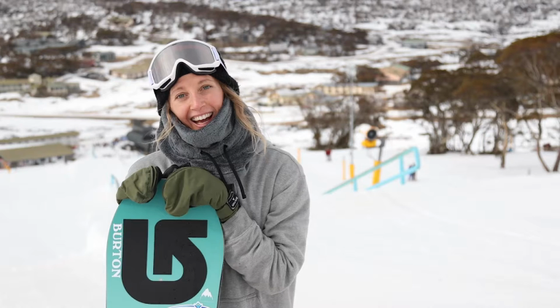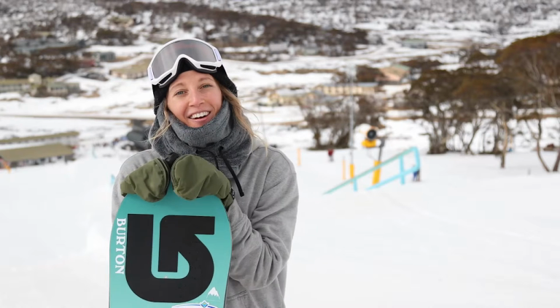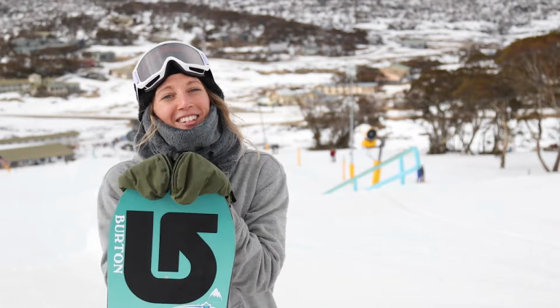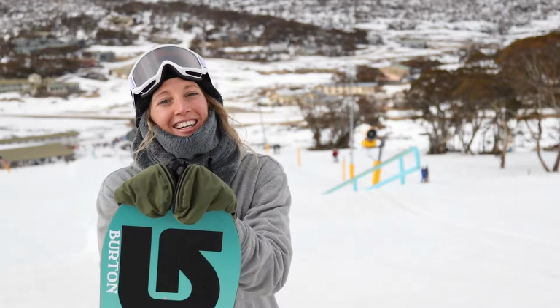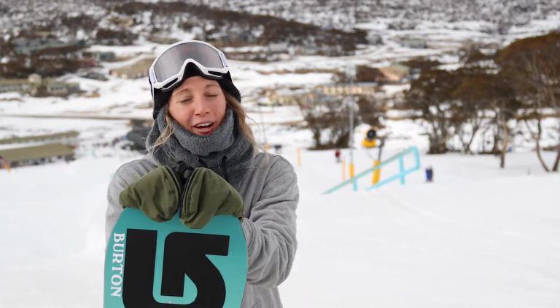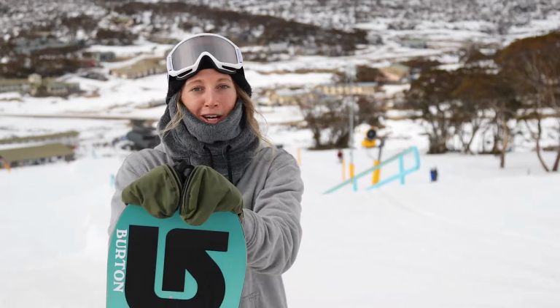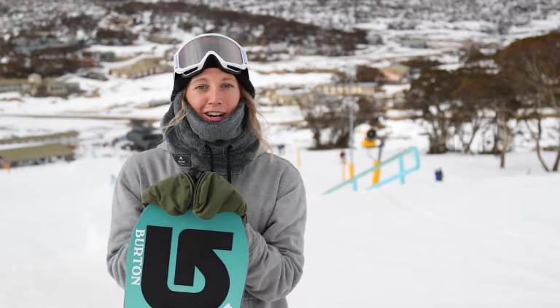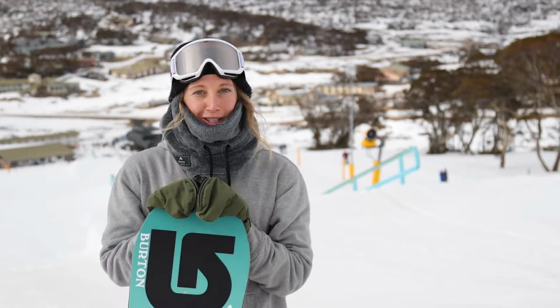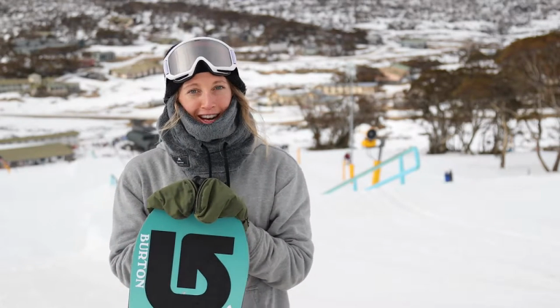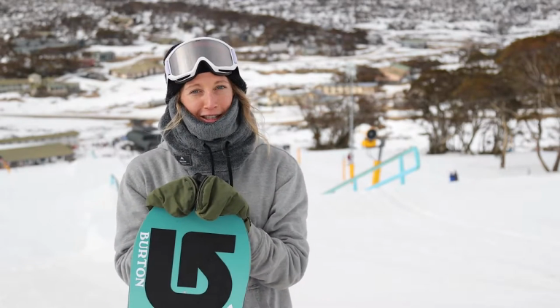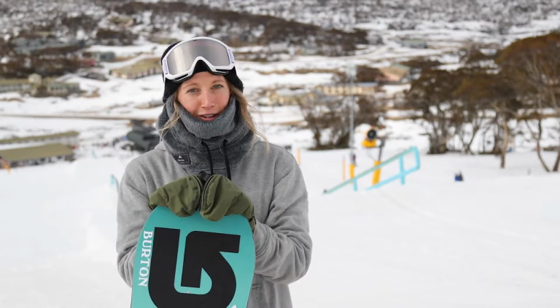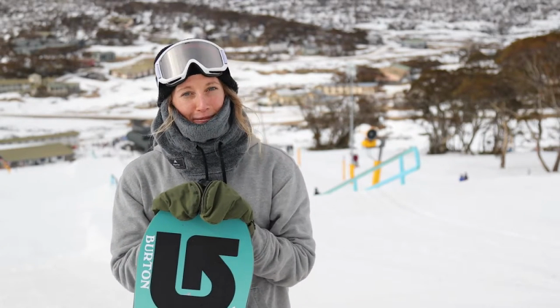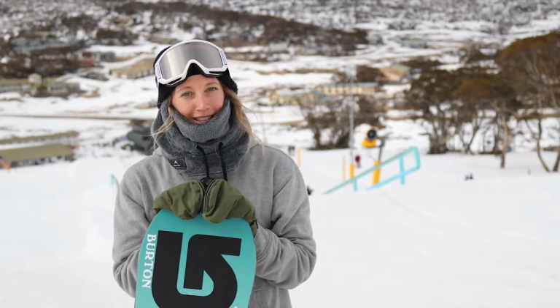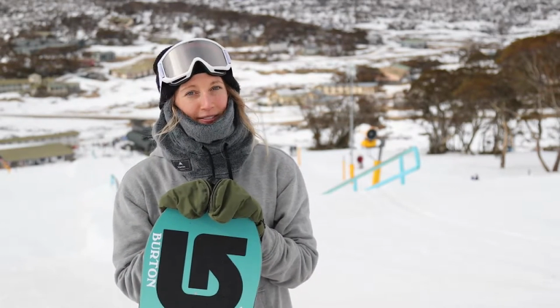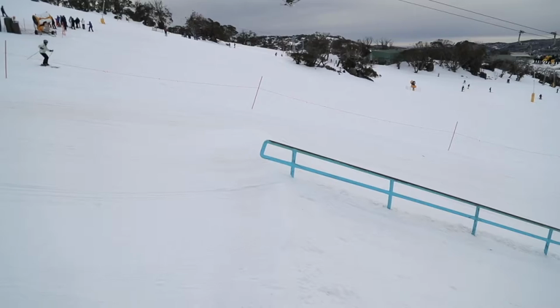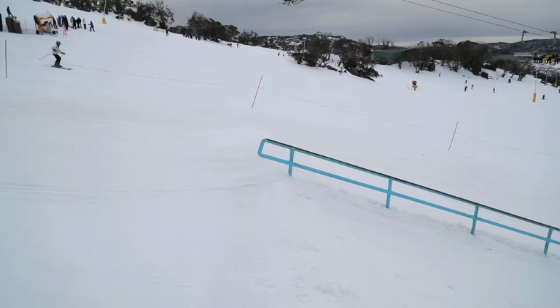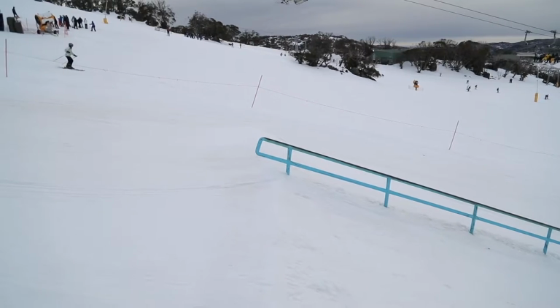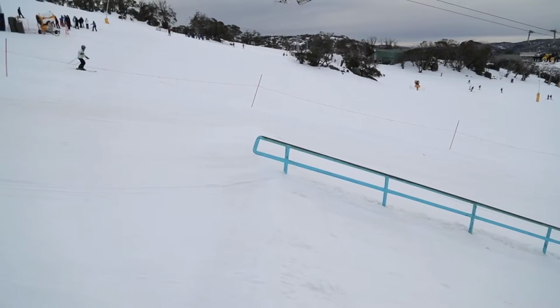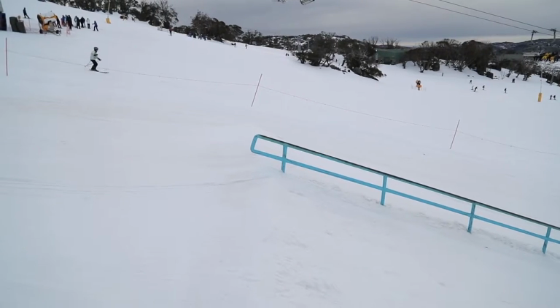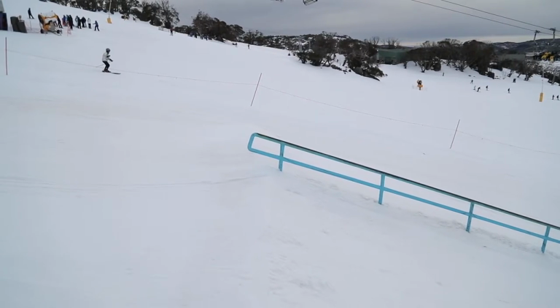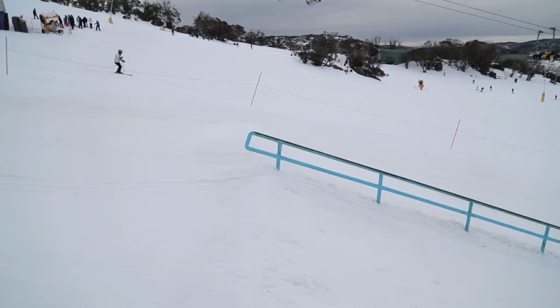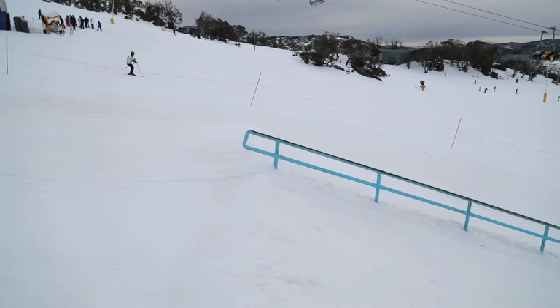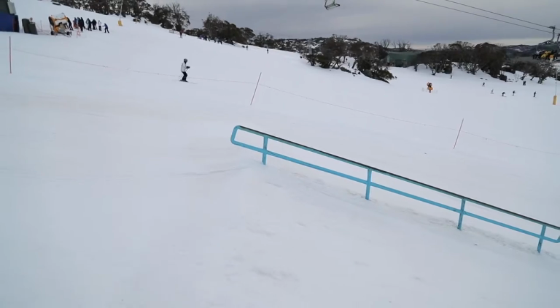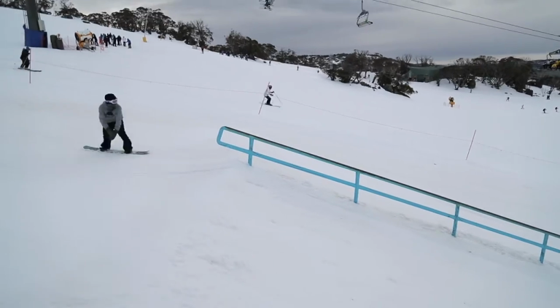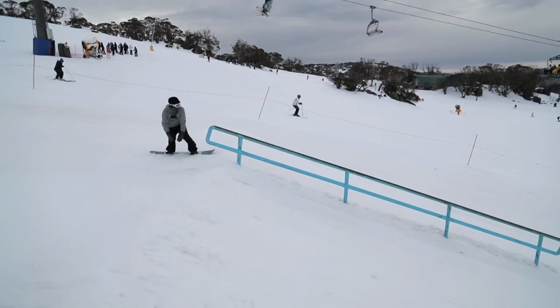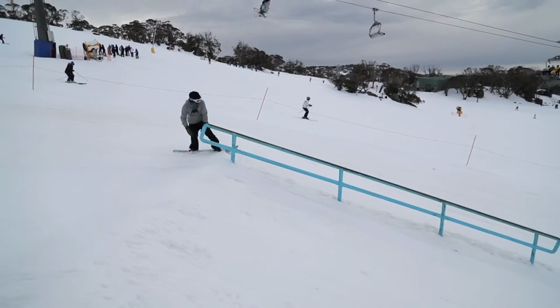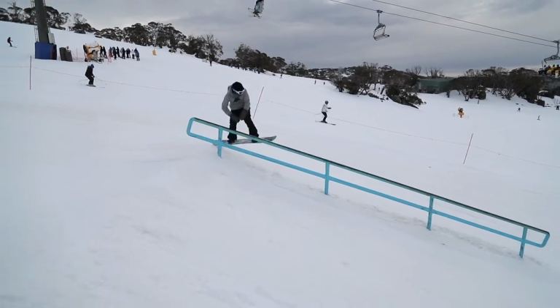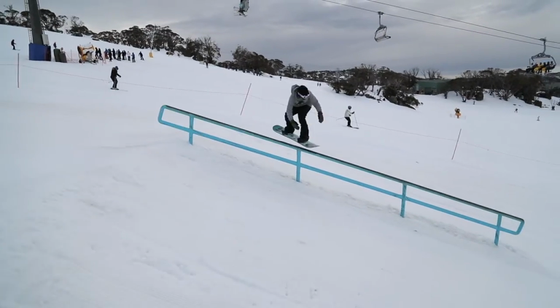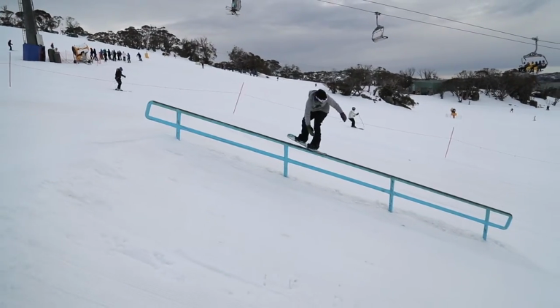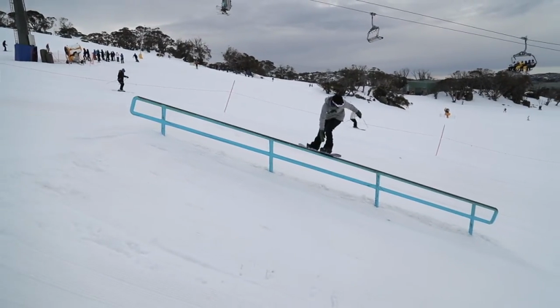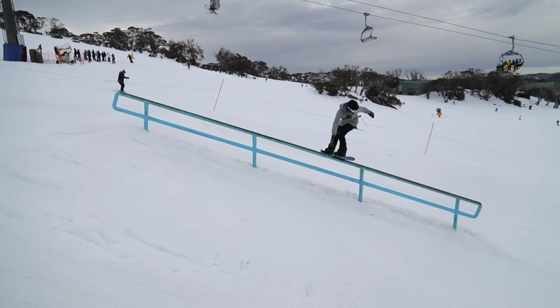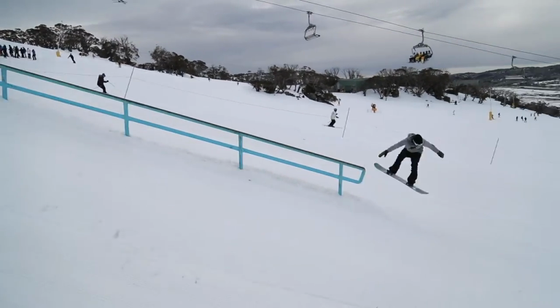Hey, I'm Jess Rich and I'm here at Perisher and I'm going to show you guys how to do a frontside board slice. I like to break this trick down into three separate parts: the take-off, the board and body placement, and the landing.